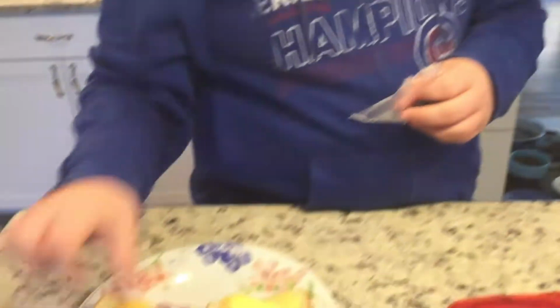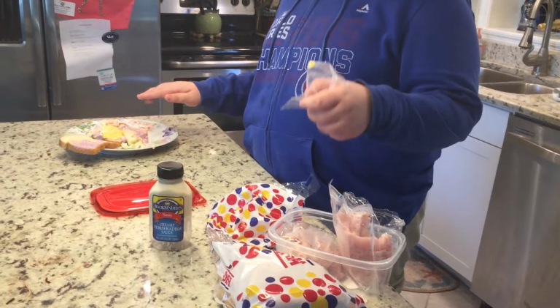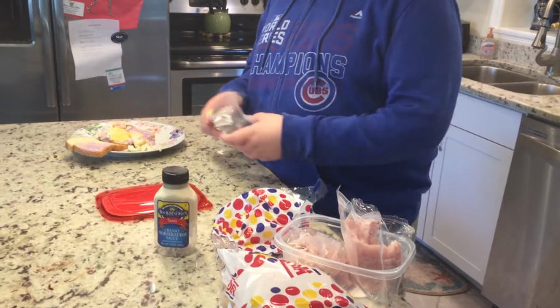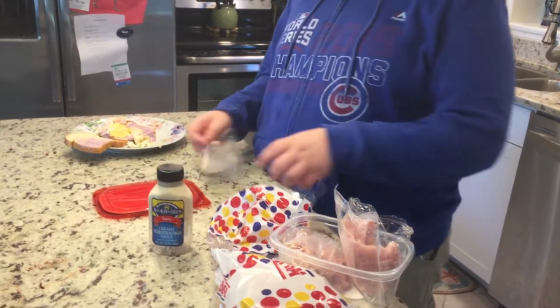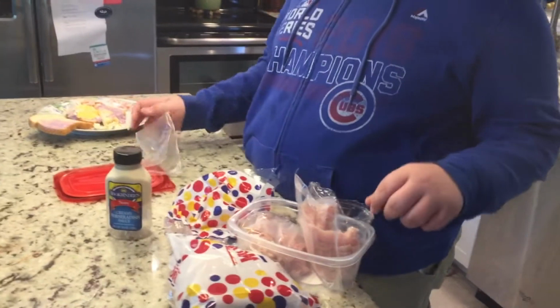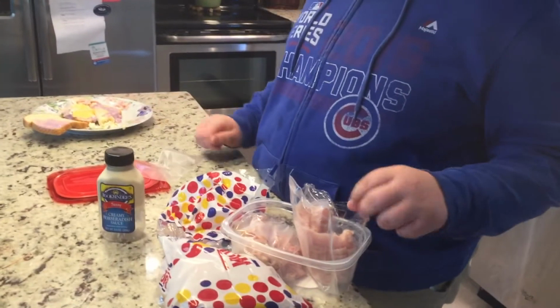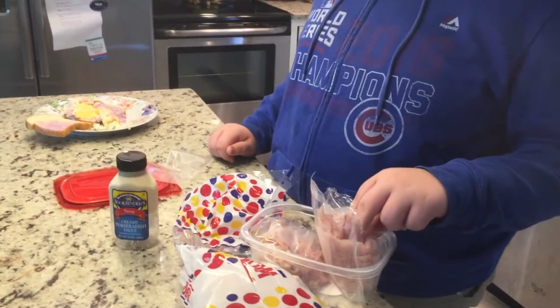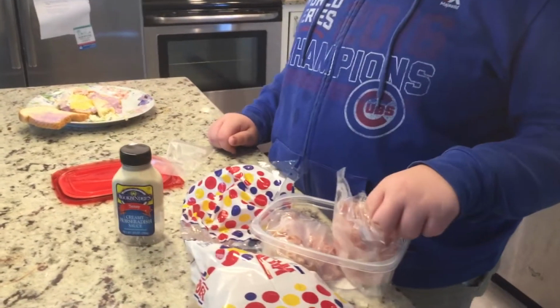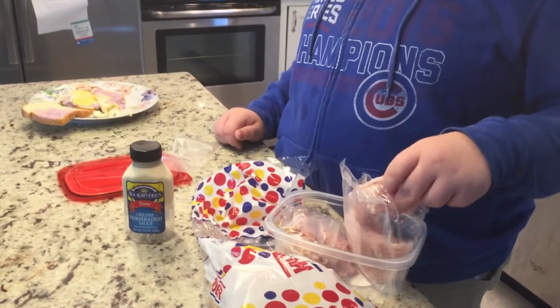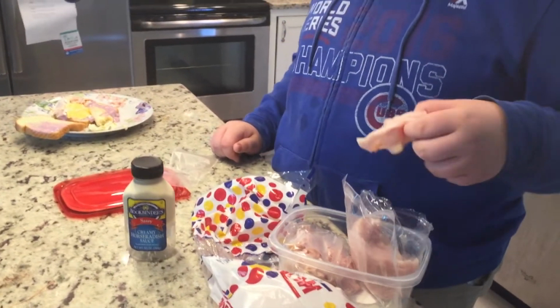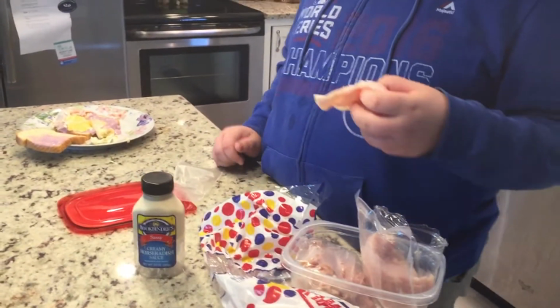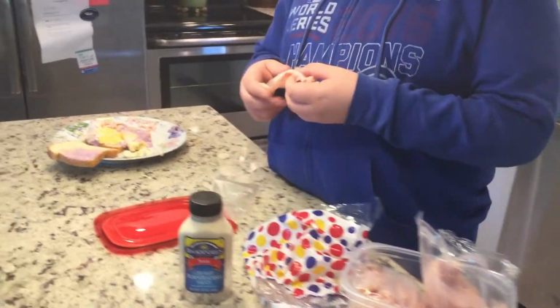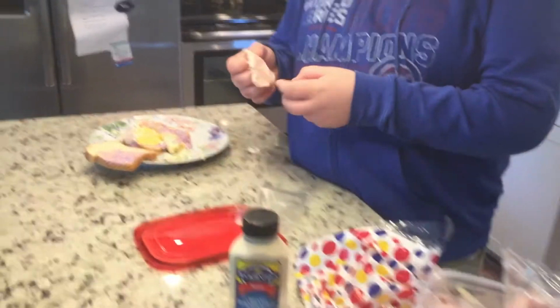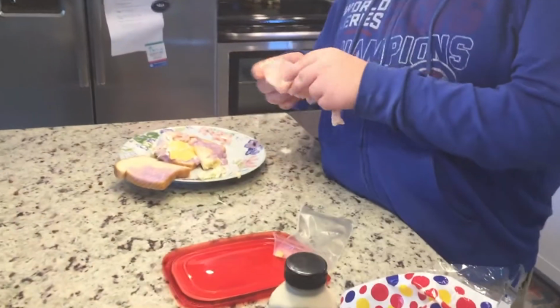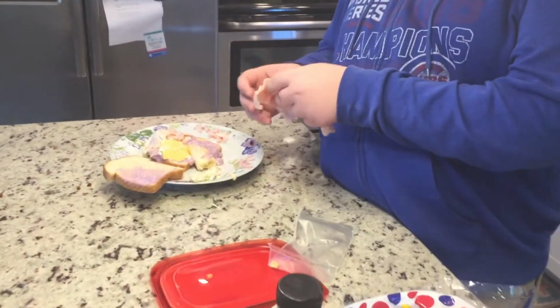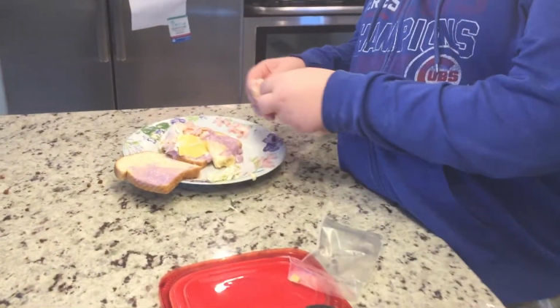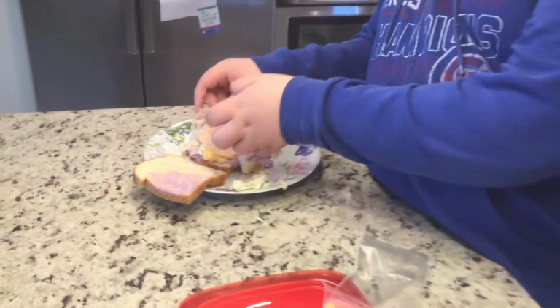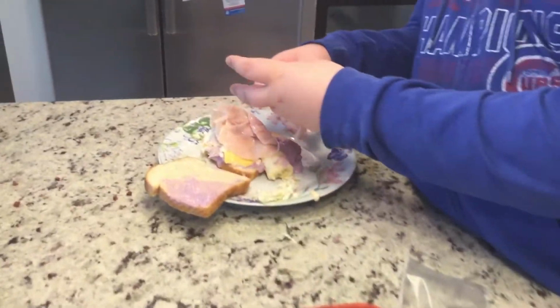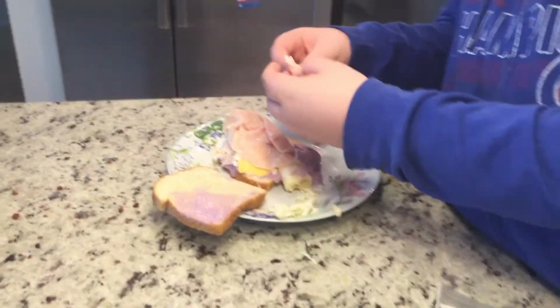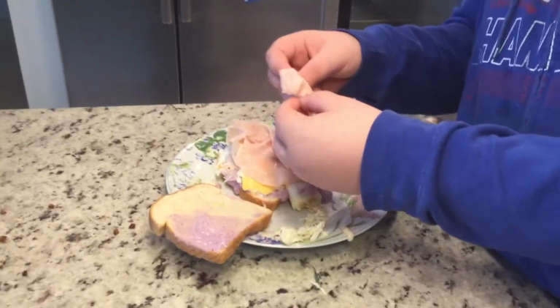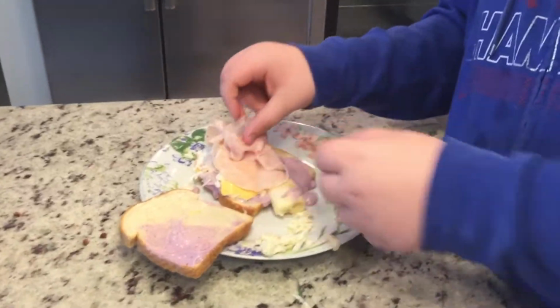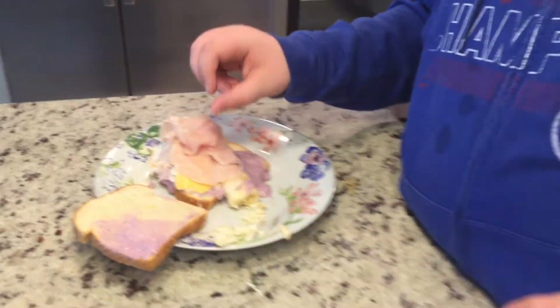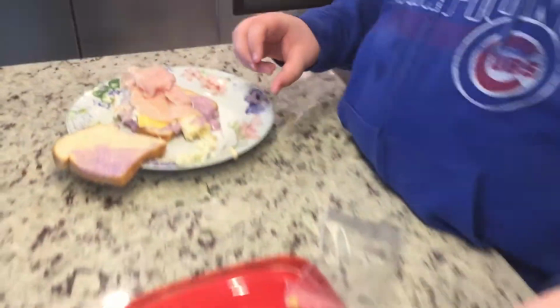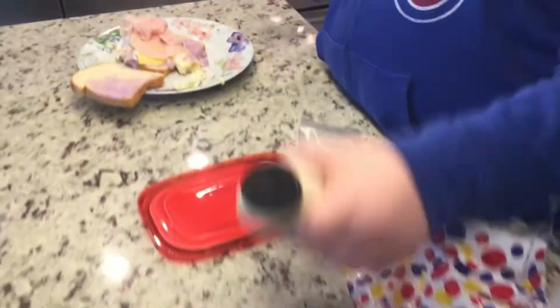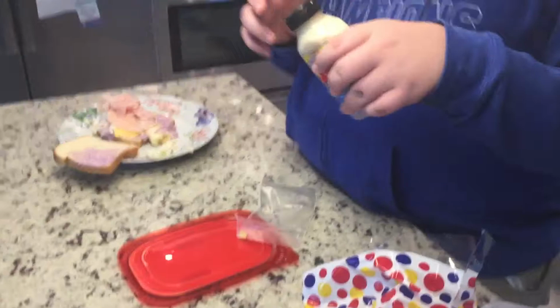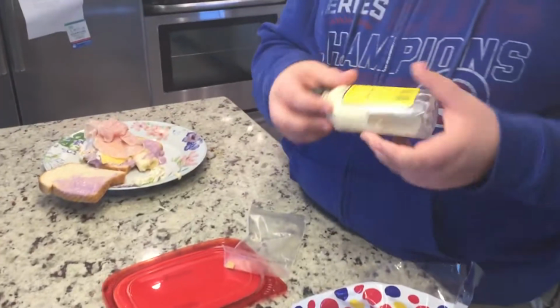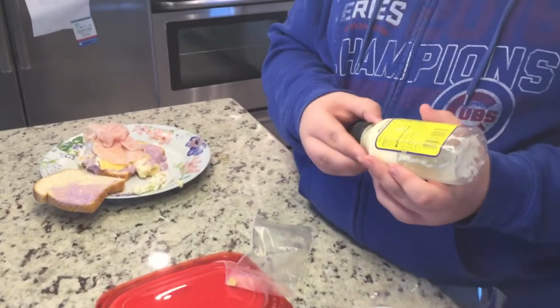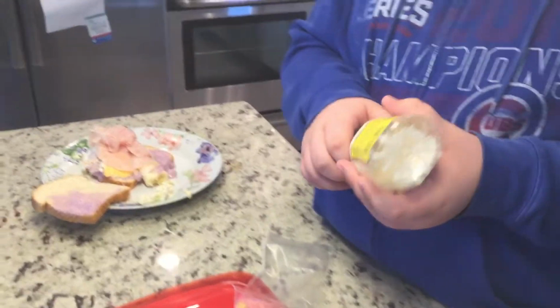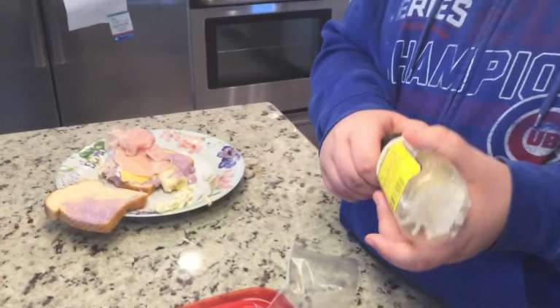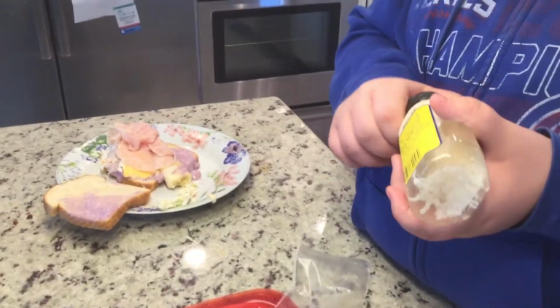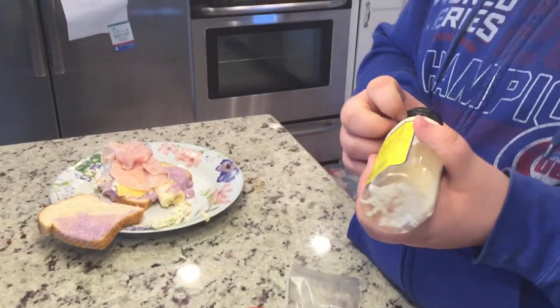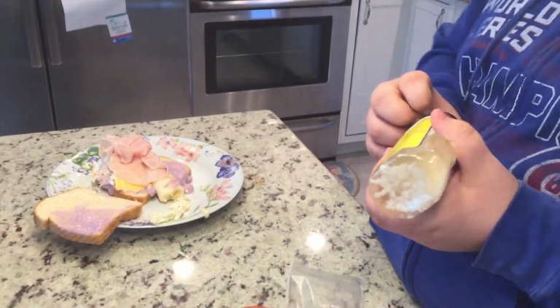Okay, so next up I get turkey, because that's a crucial part. You can get plenty of turkey on there. It's really good. And then, last of all, I get horseradish, because it makes it really spicy and really delicious.